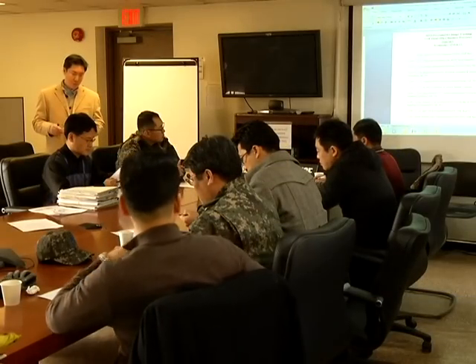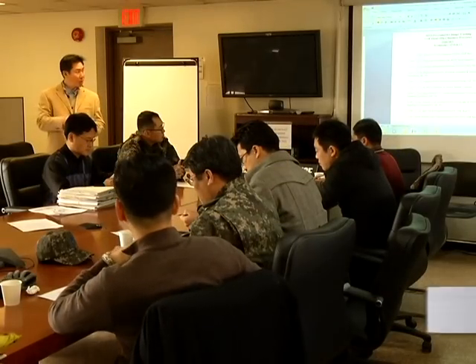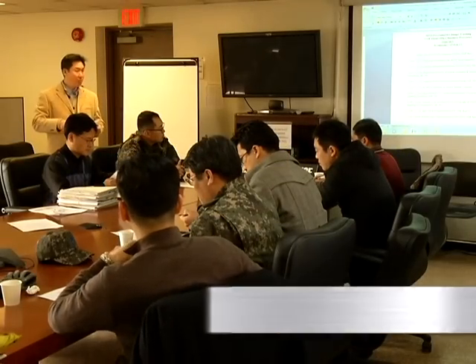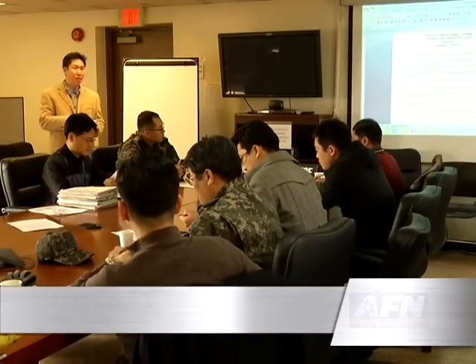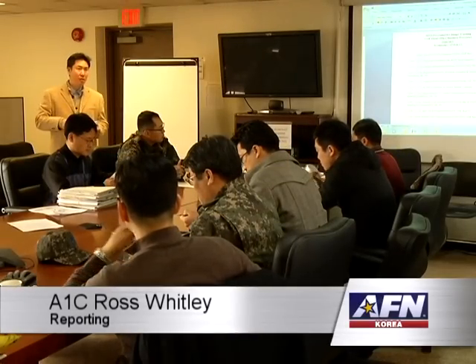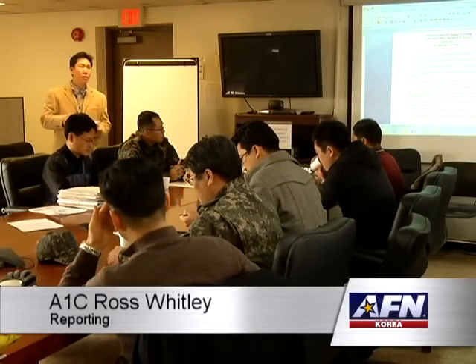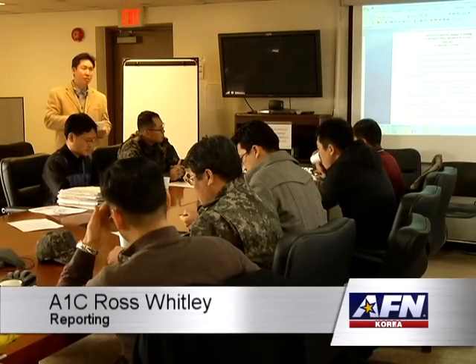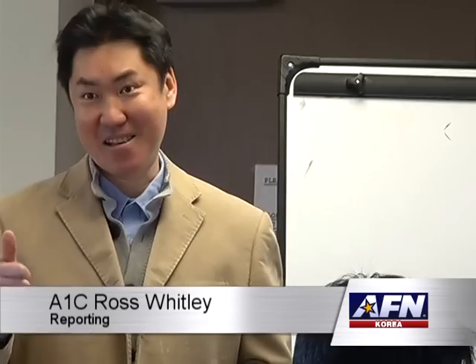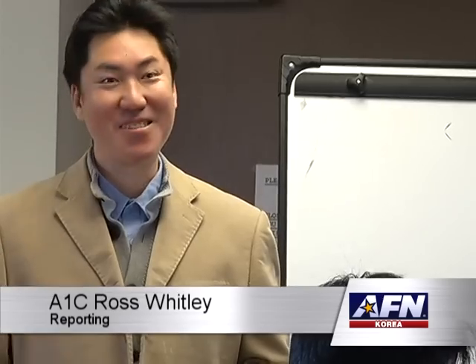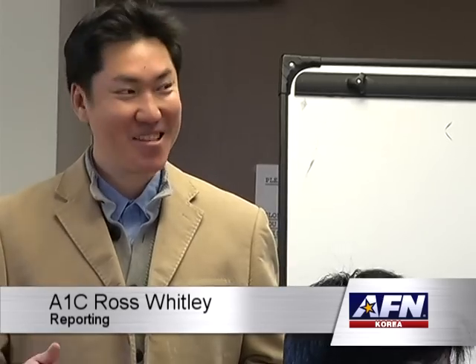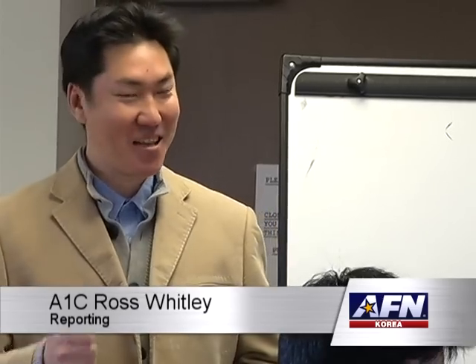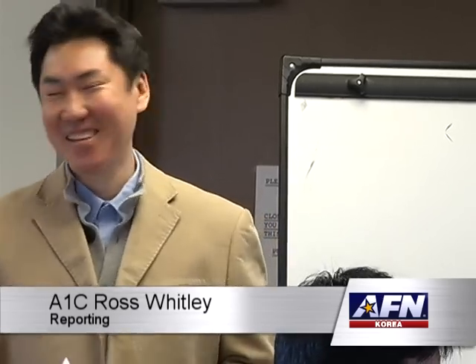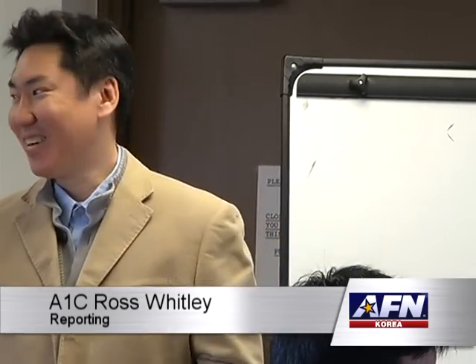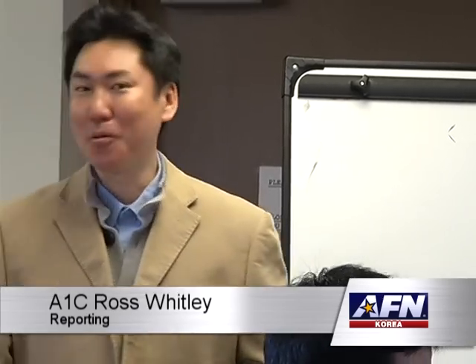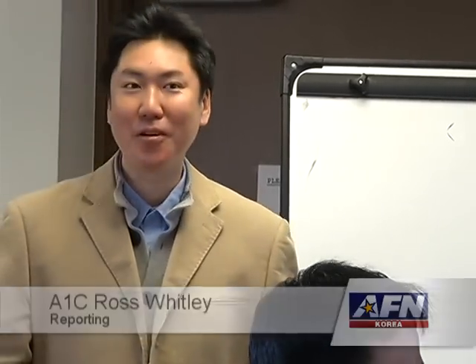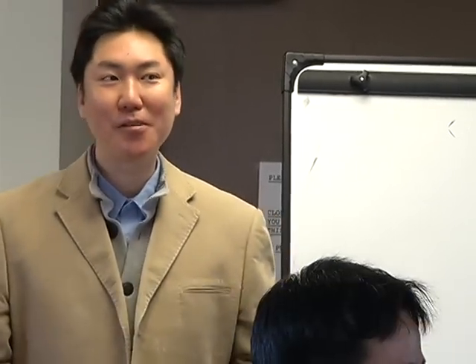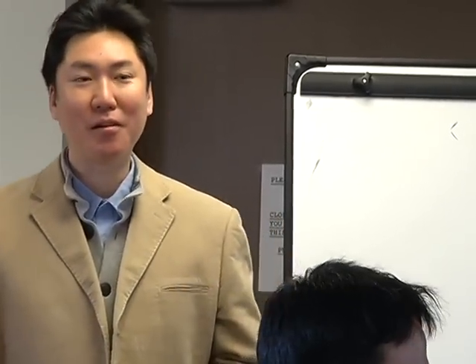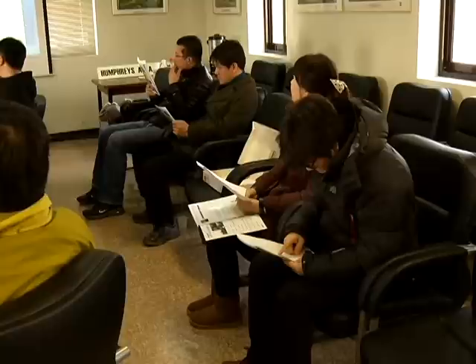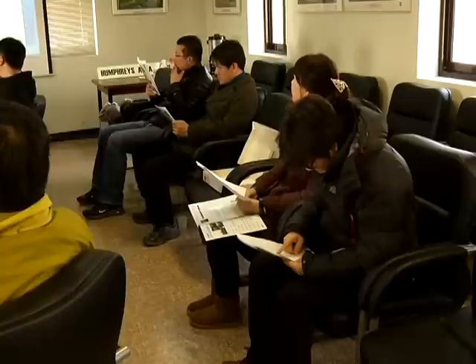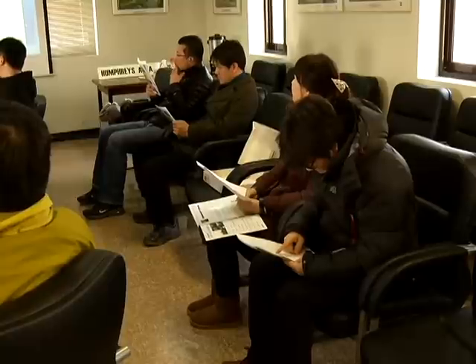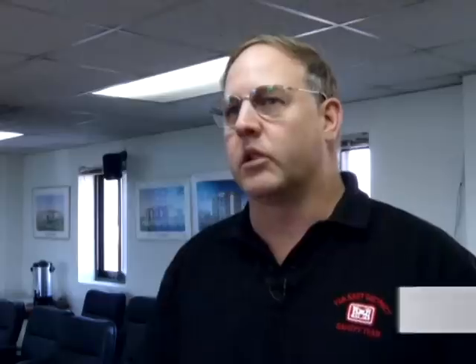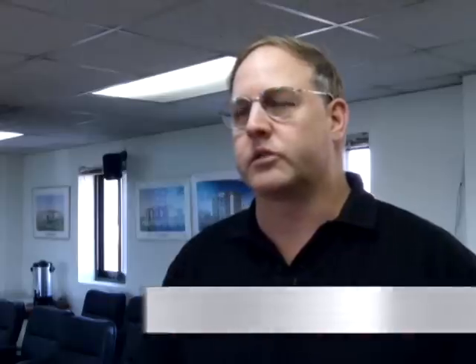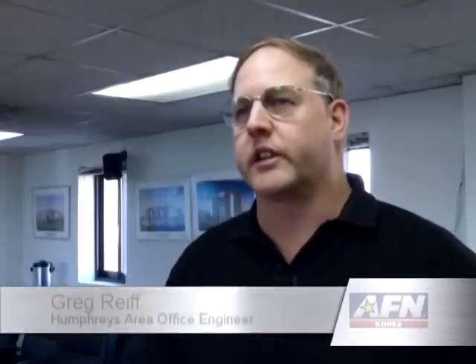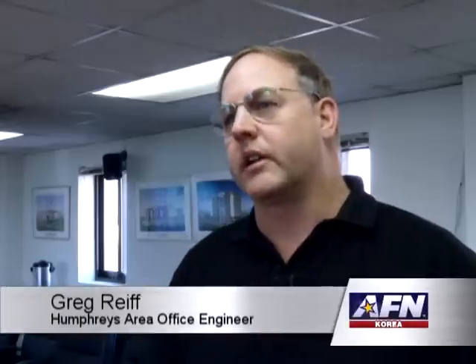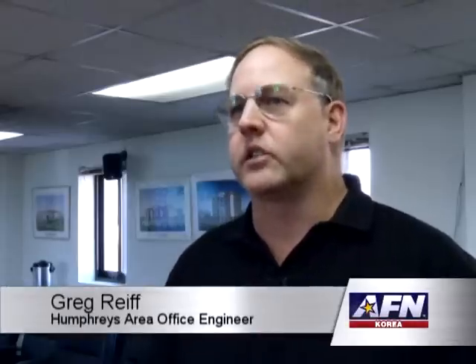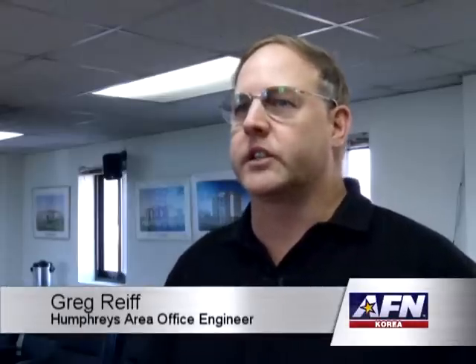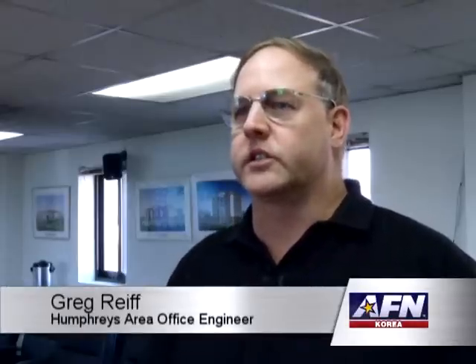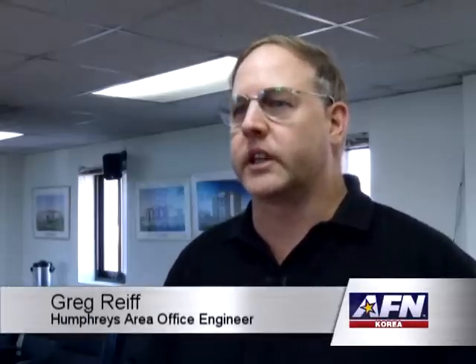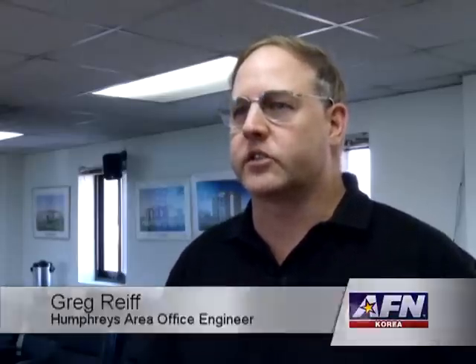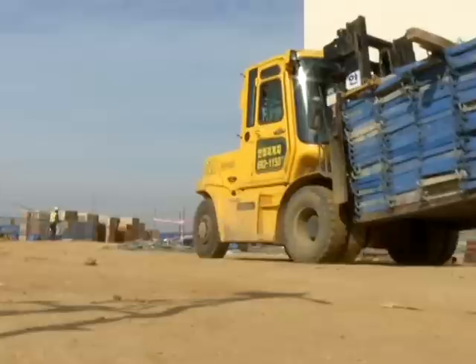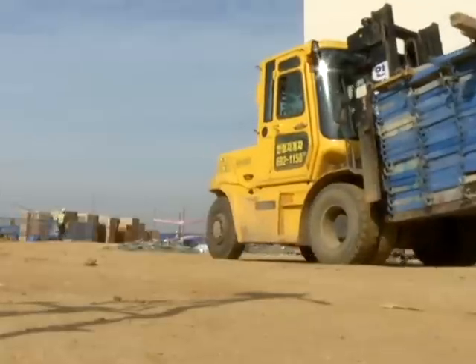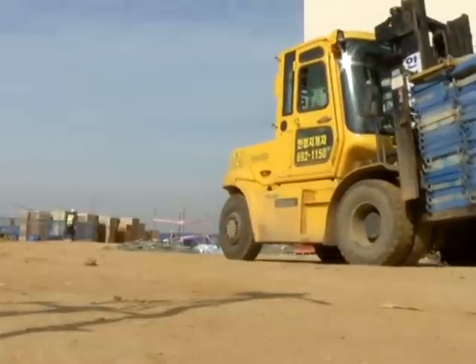The annual Ministry of National Defense Exchange training program started with a briefing on how the Army Corps of Engineers field office operates on Humphreys. One of the reasons we bring them down here to Humphreys is they get to see where the rubber meets the road.